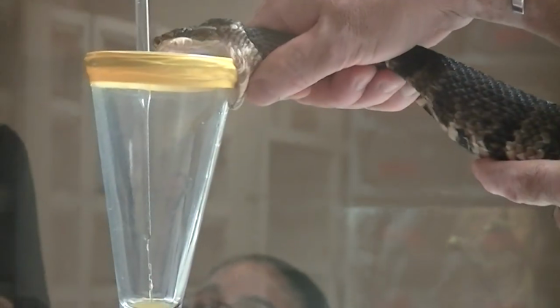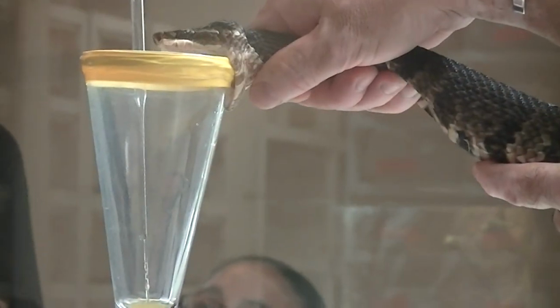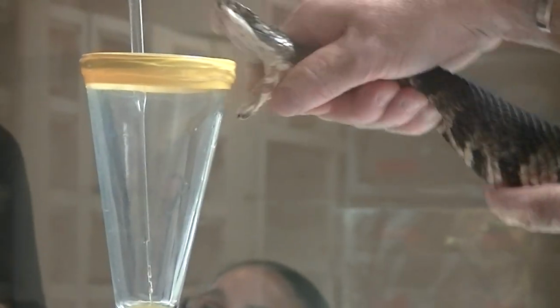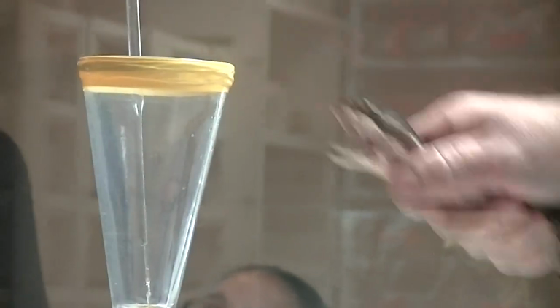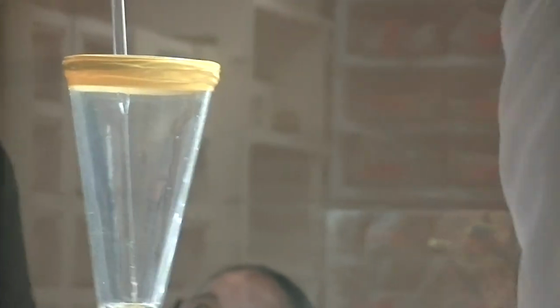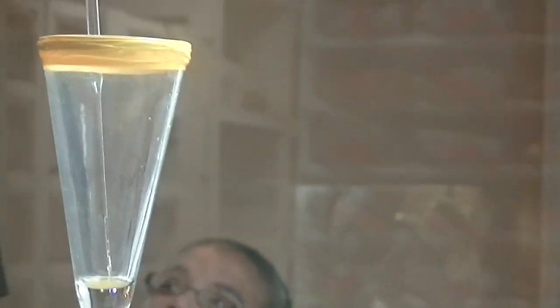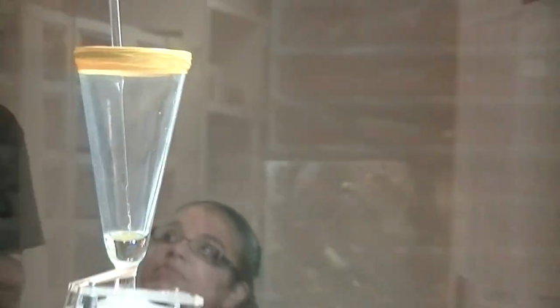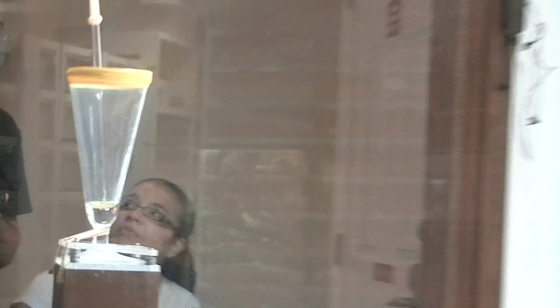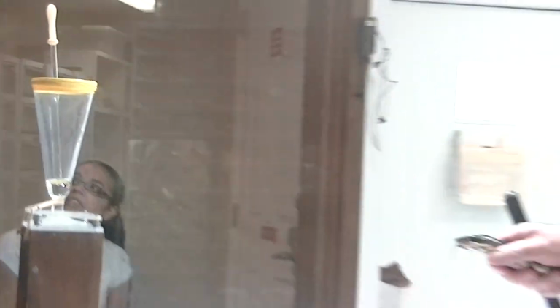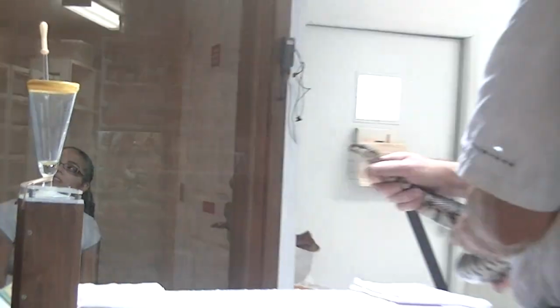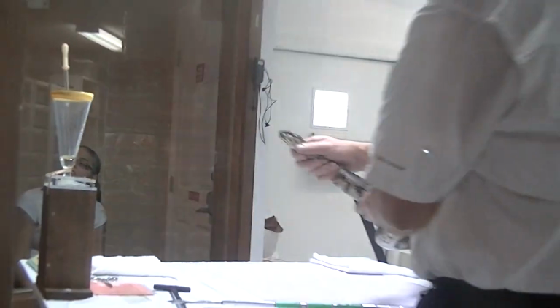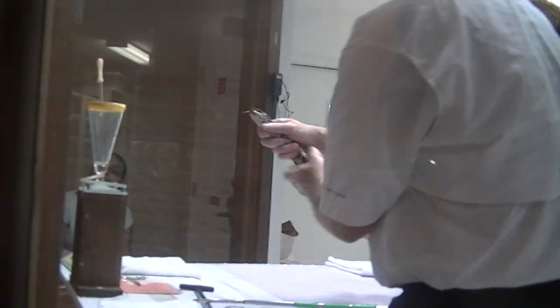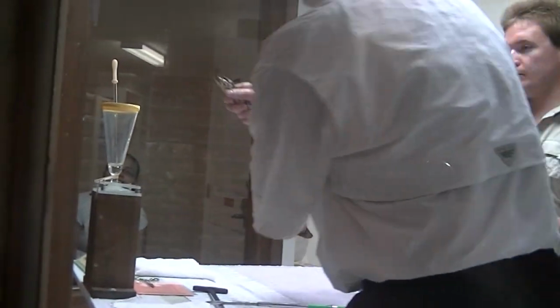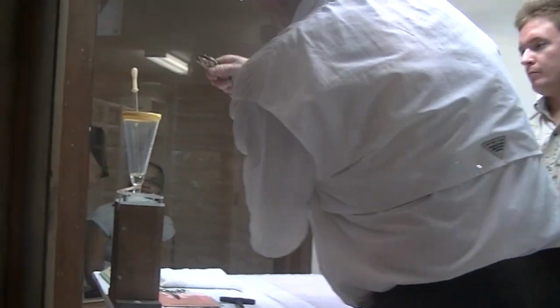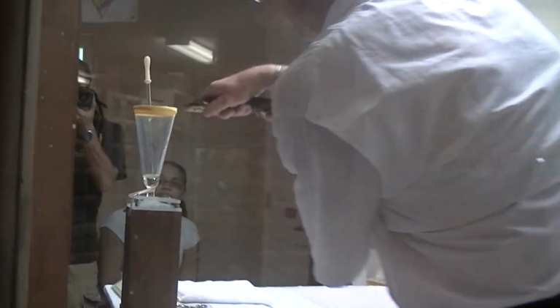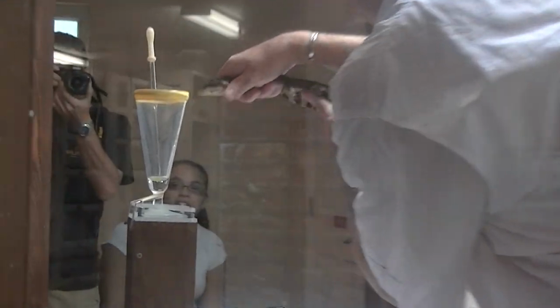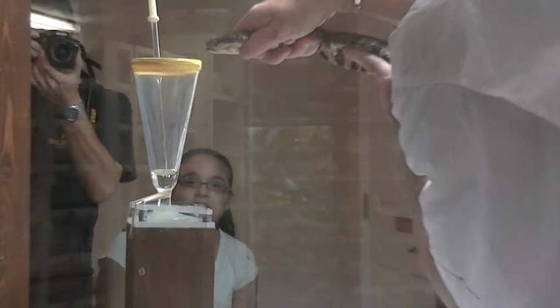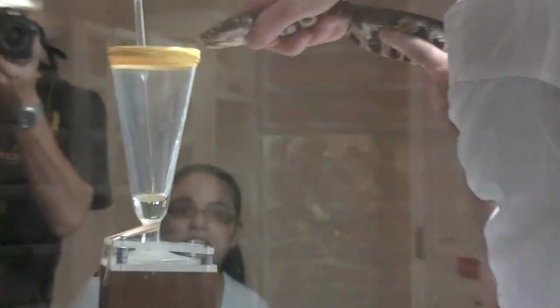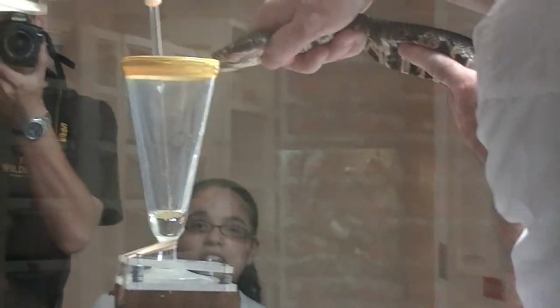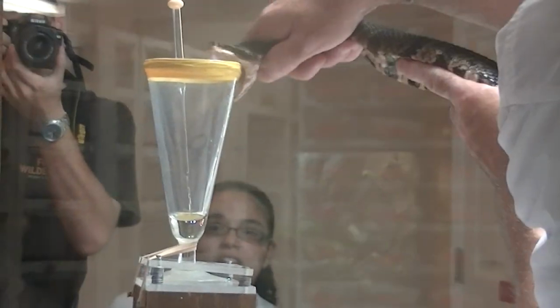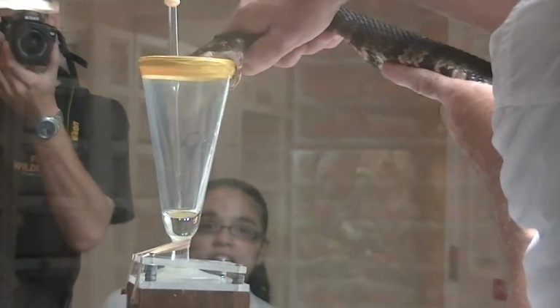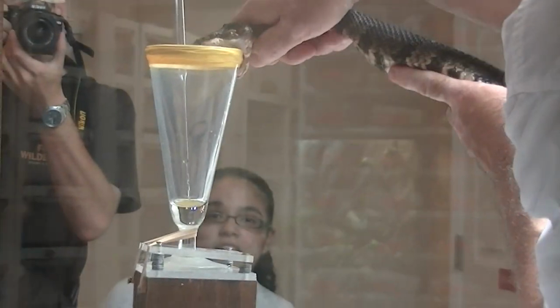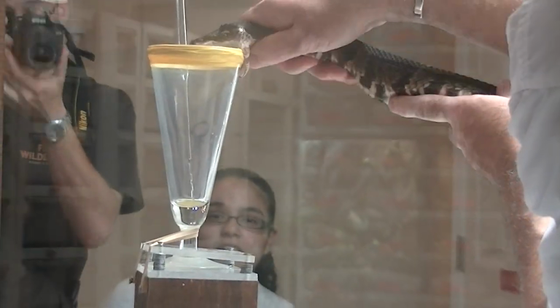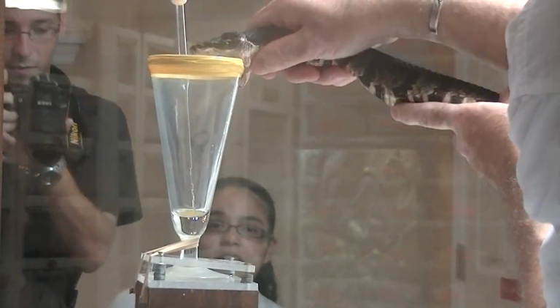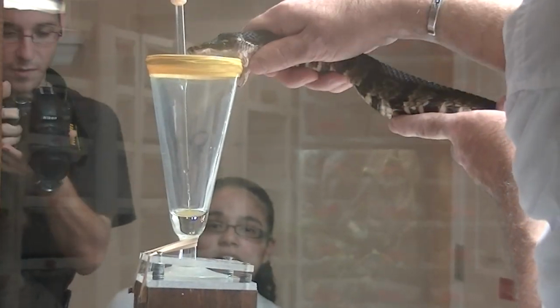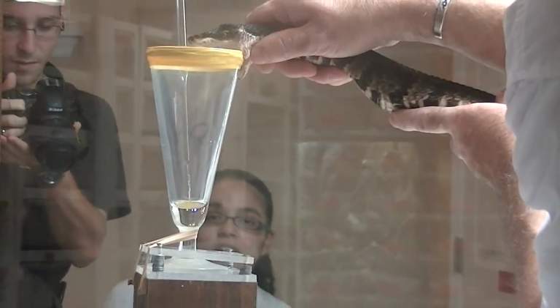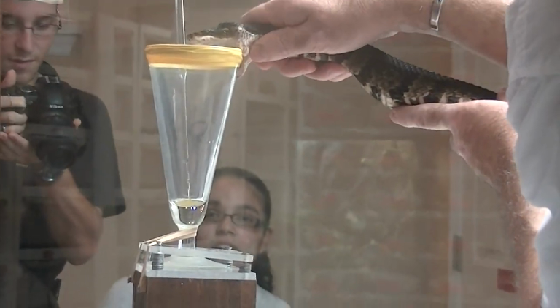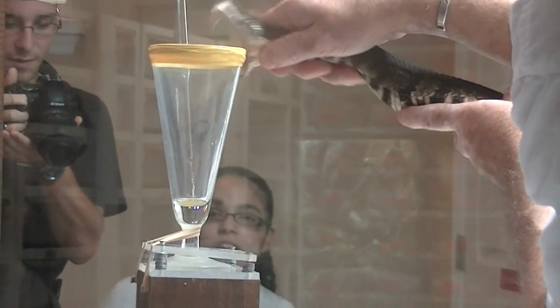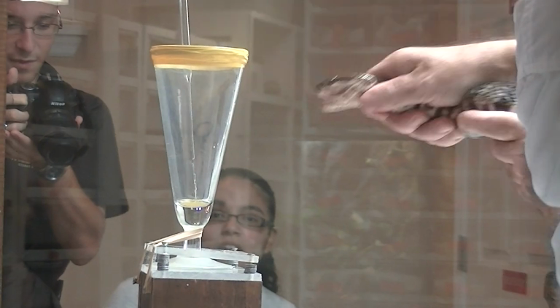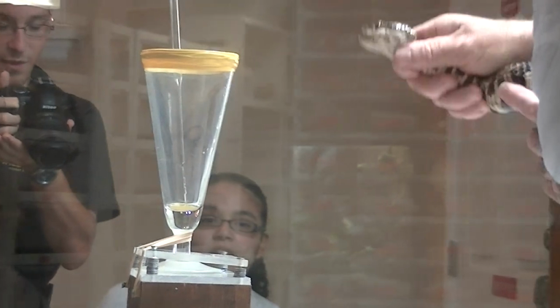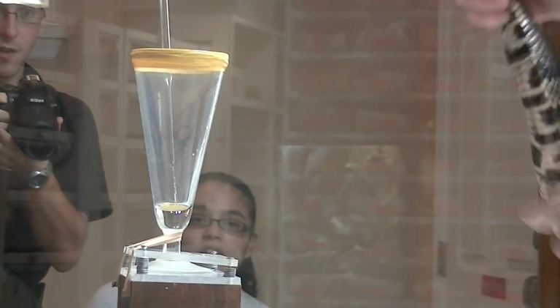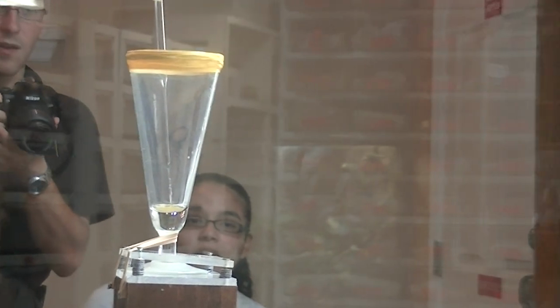This snake is still extremely common in some areas and is often found in the flatwoods around the Reptile Discovery Center.